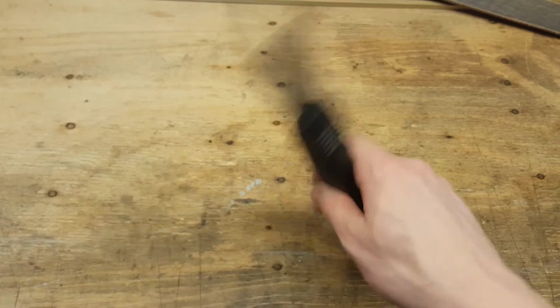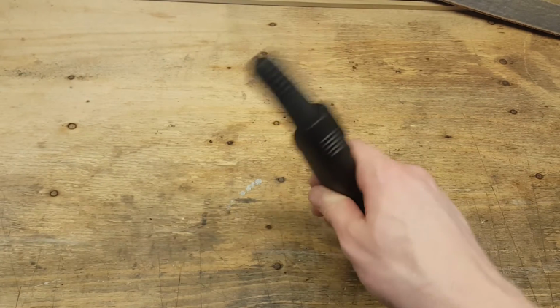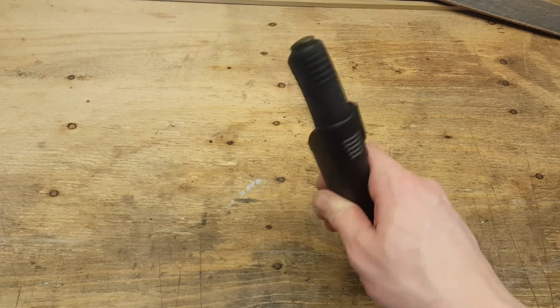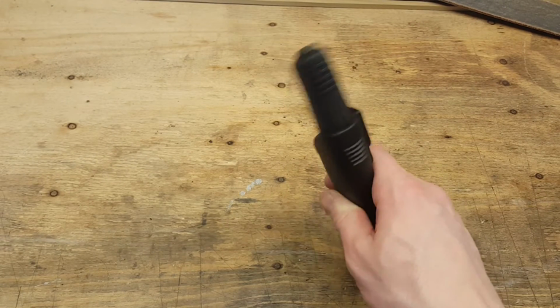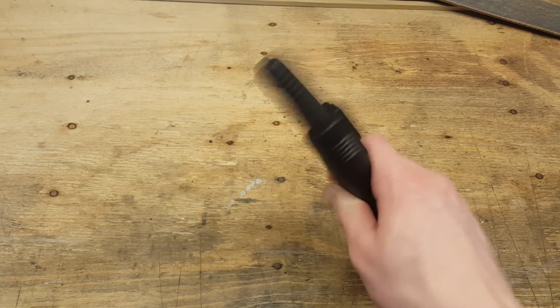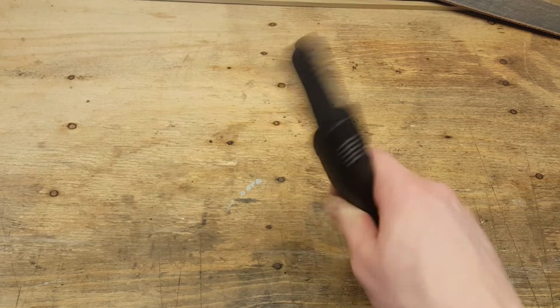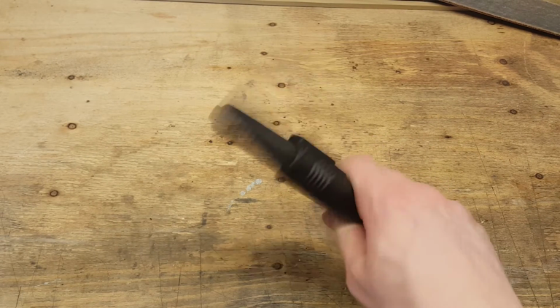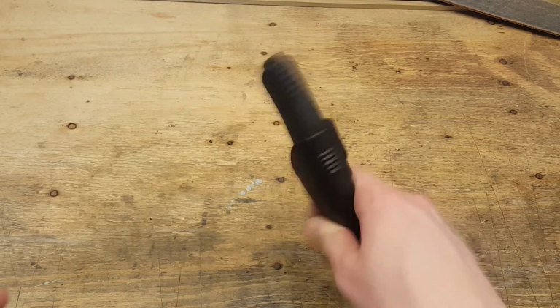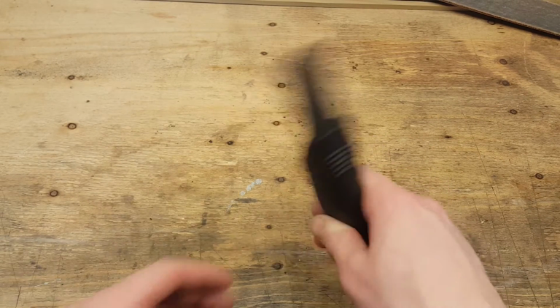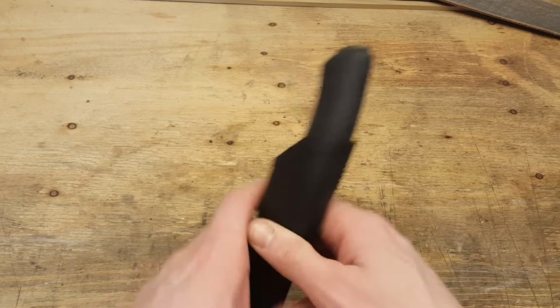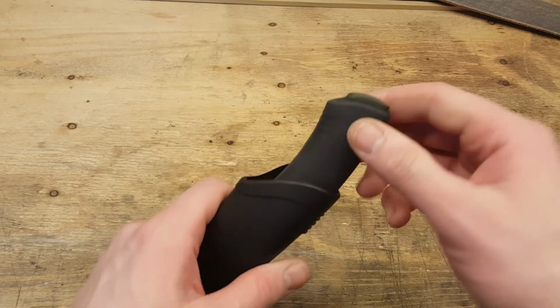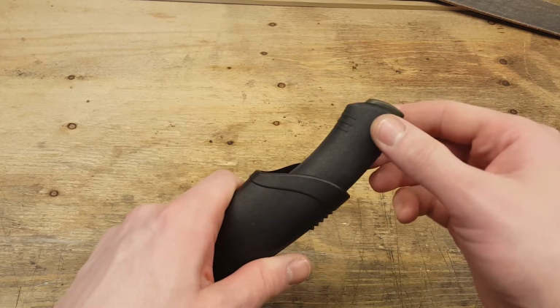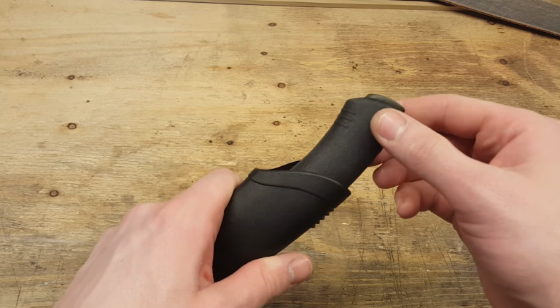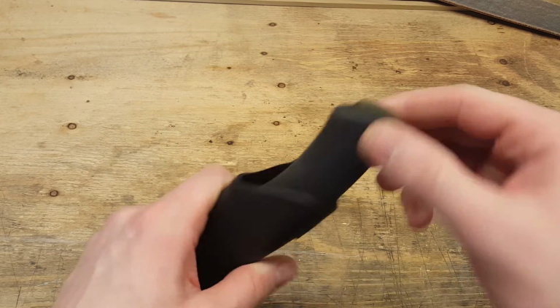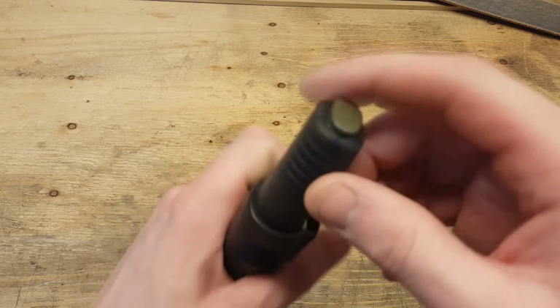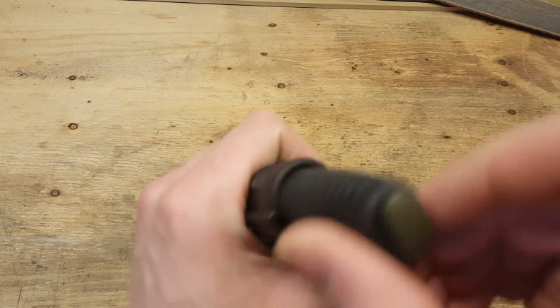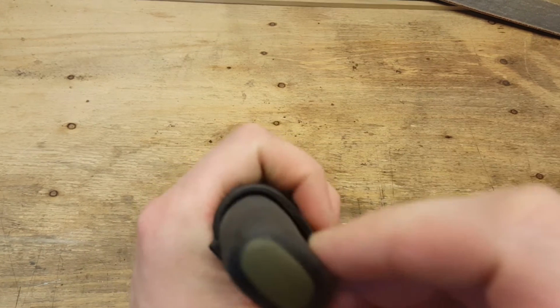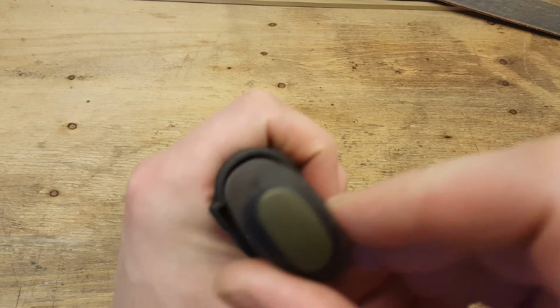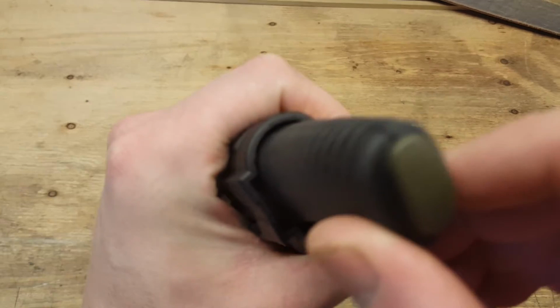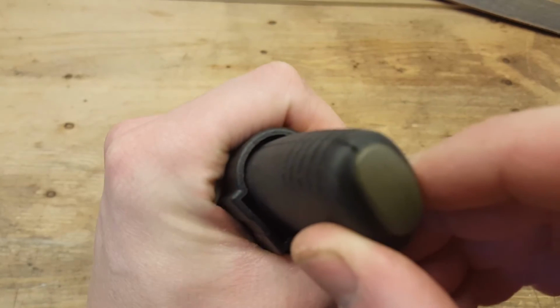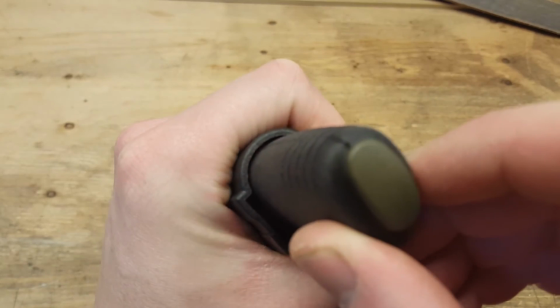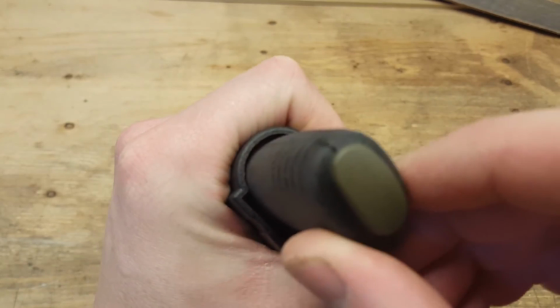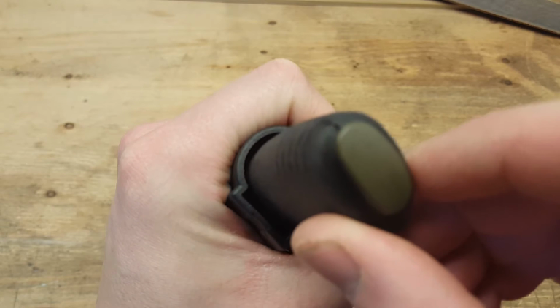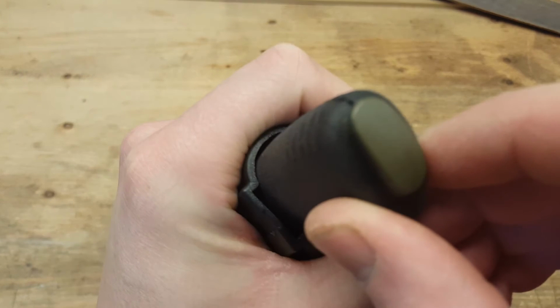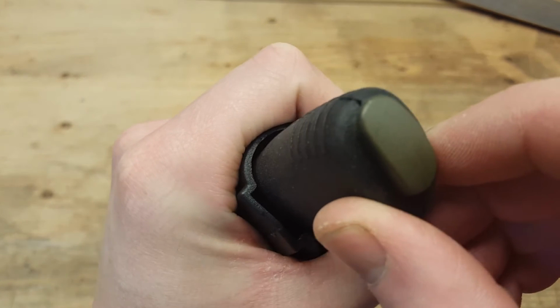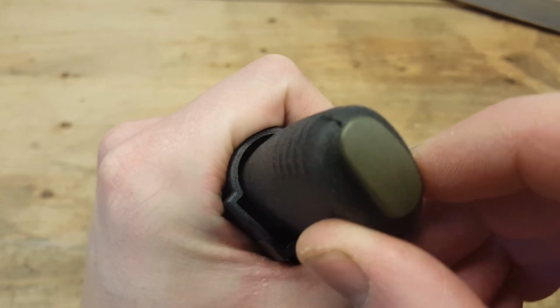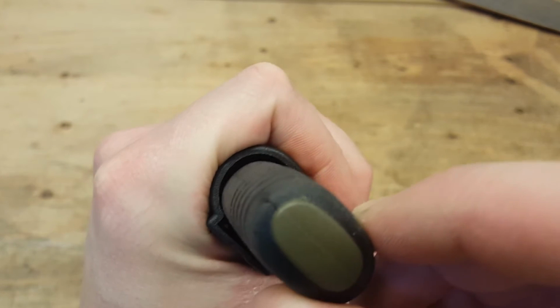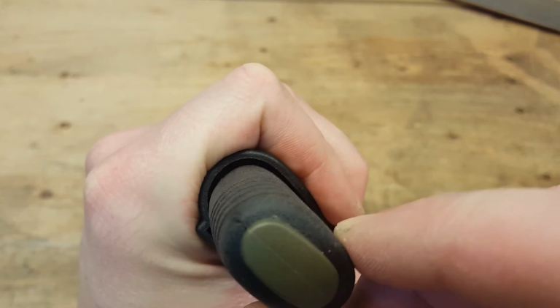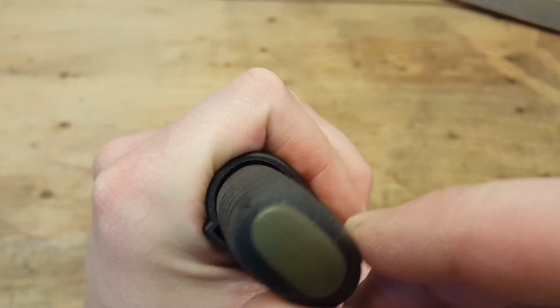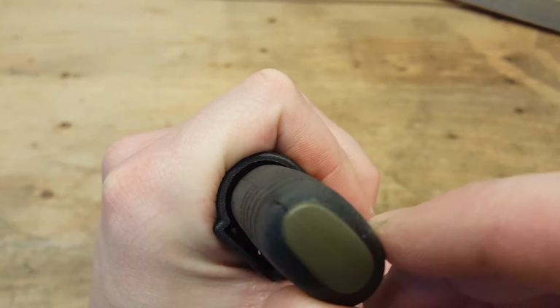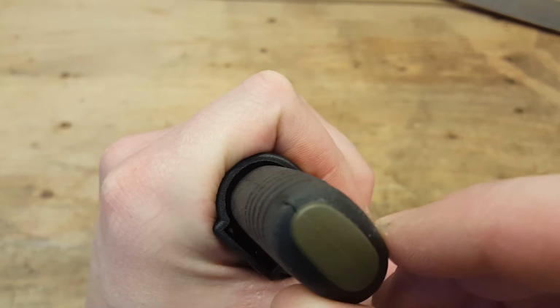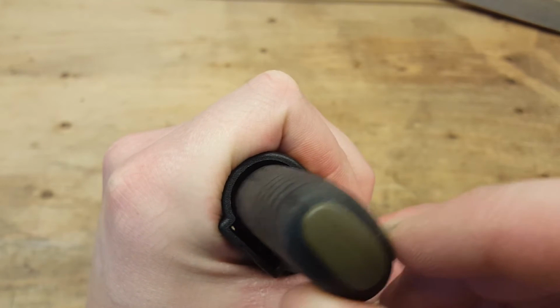This is my Mora Bushcraft, brand new out of the box. I was very disappointed by the rattle sound and the knife retention in general. It was easy for the knife to come out.